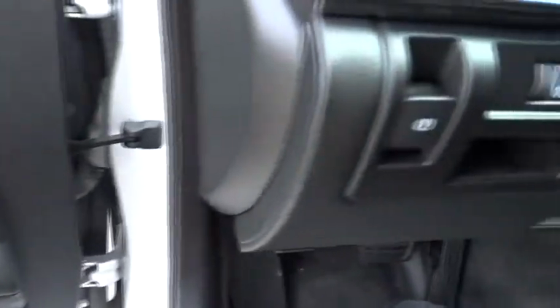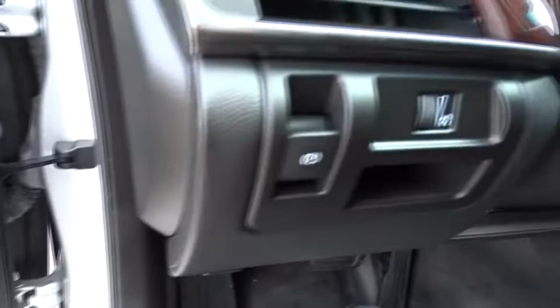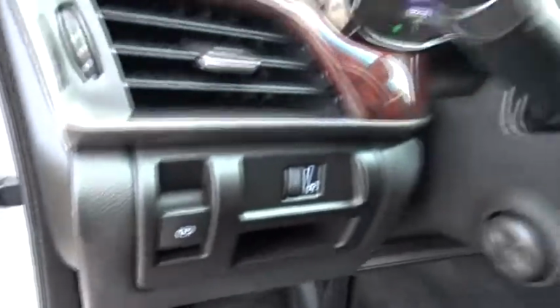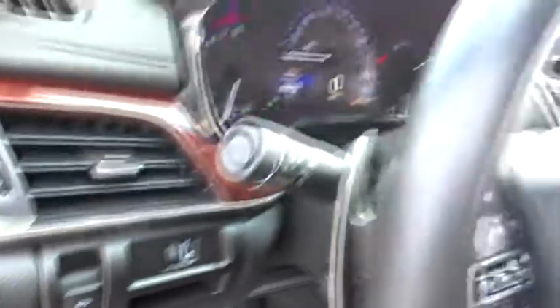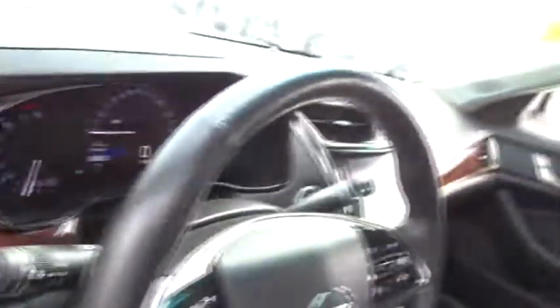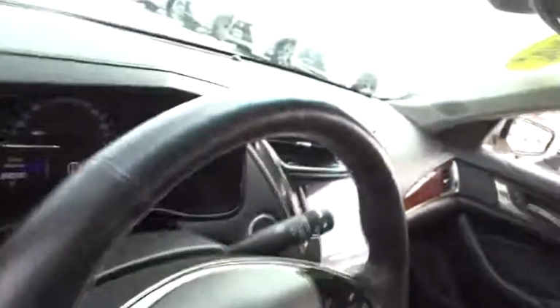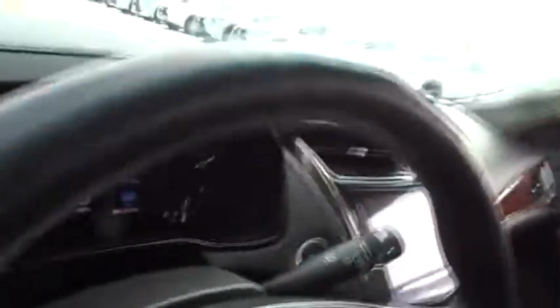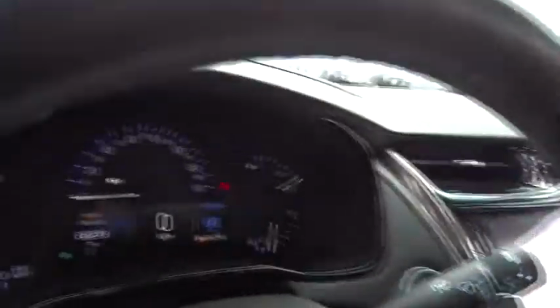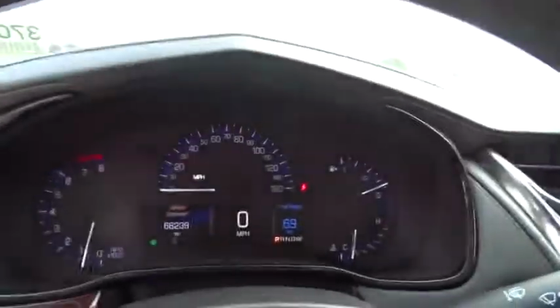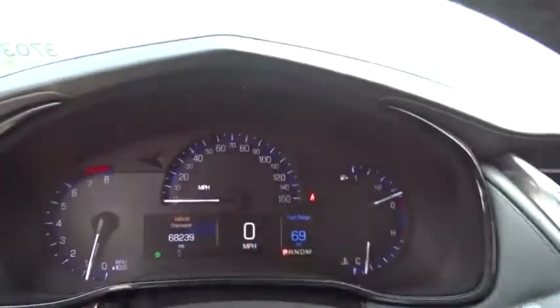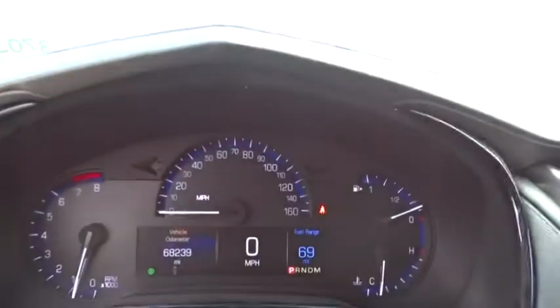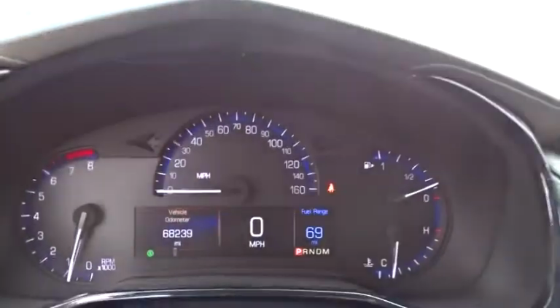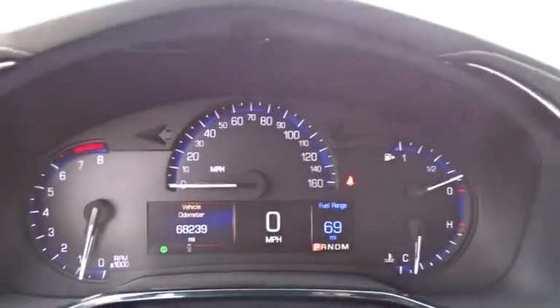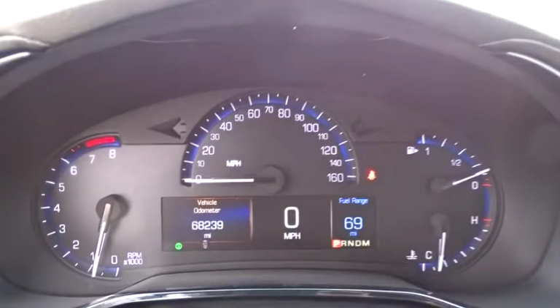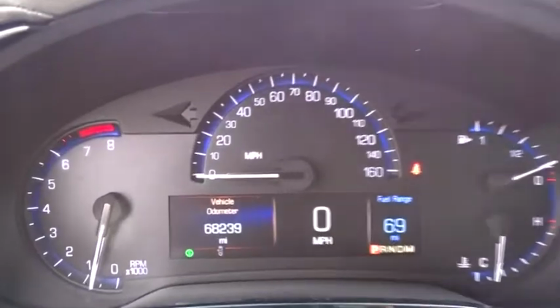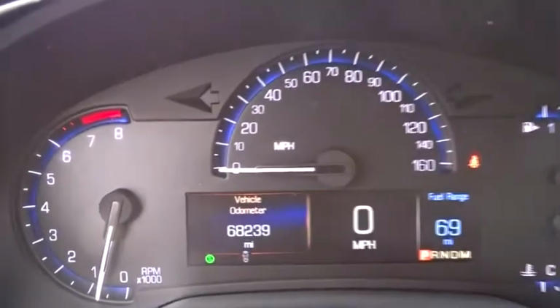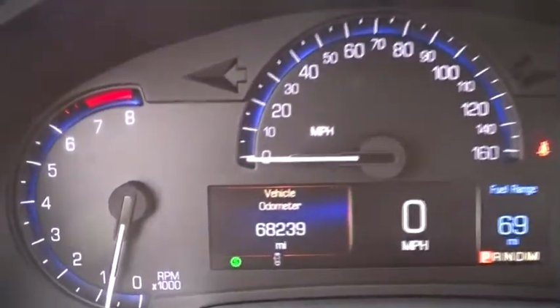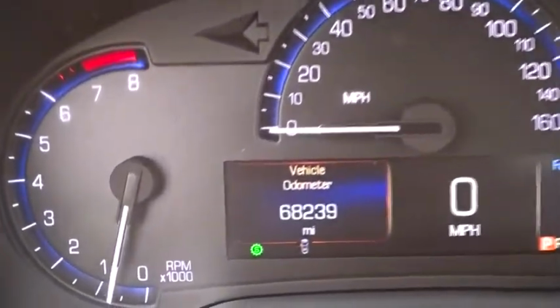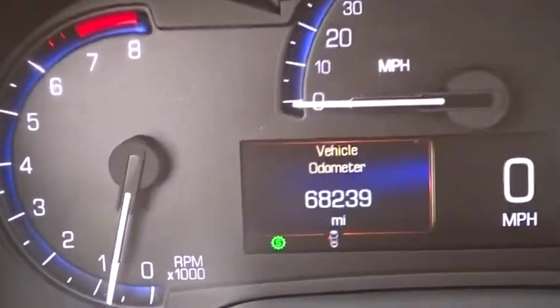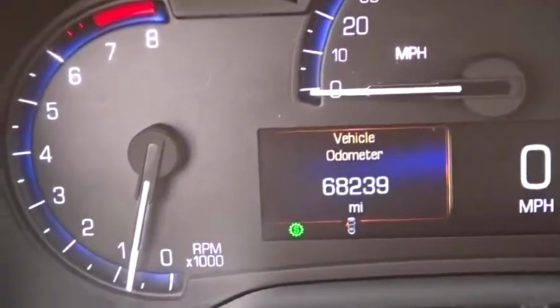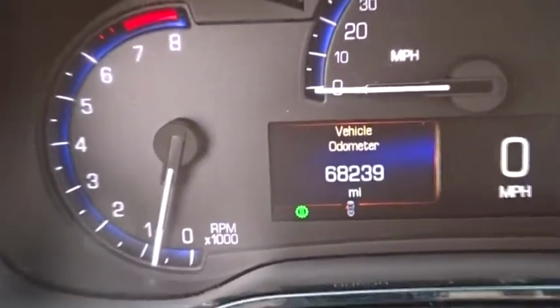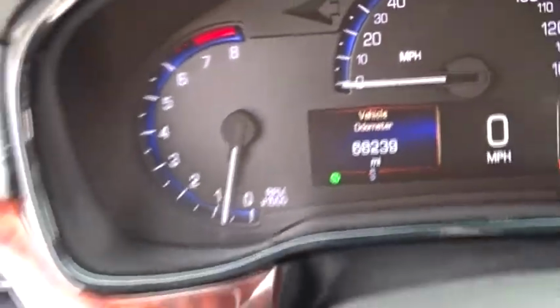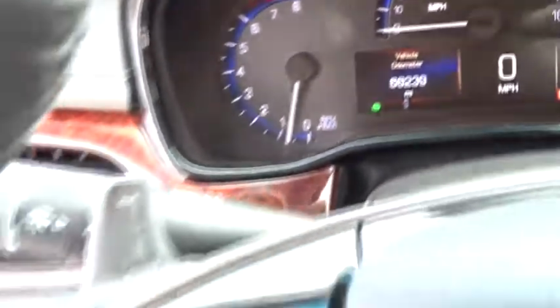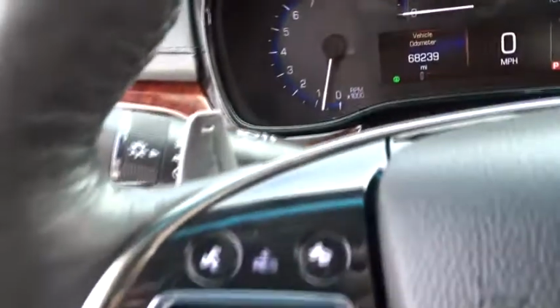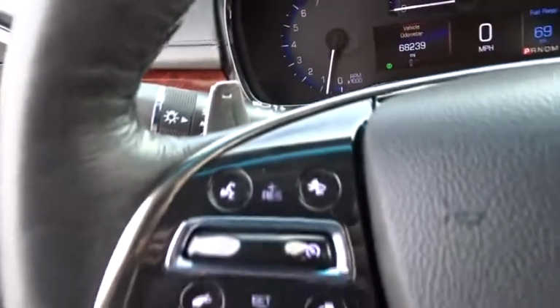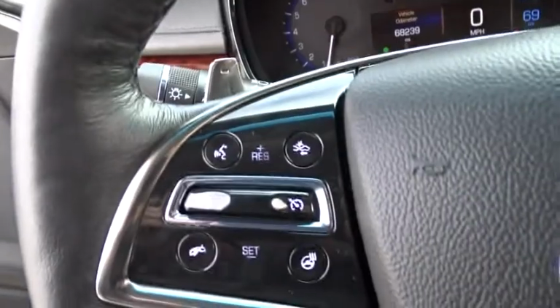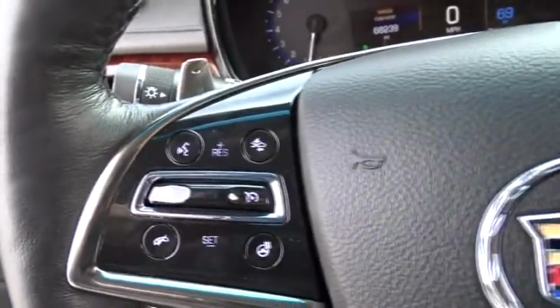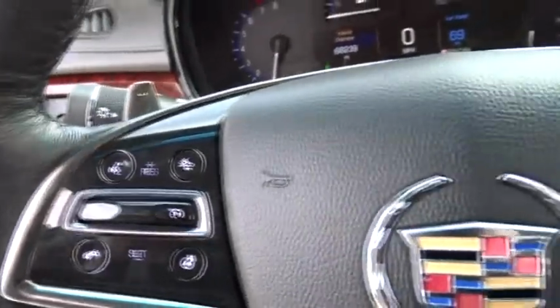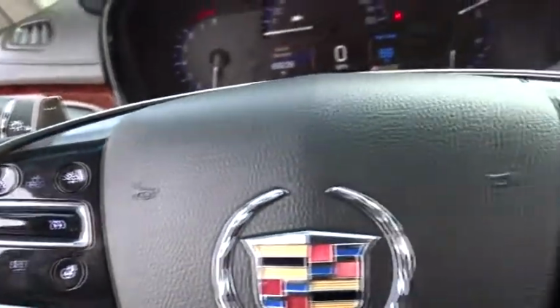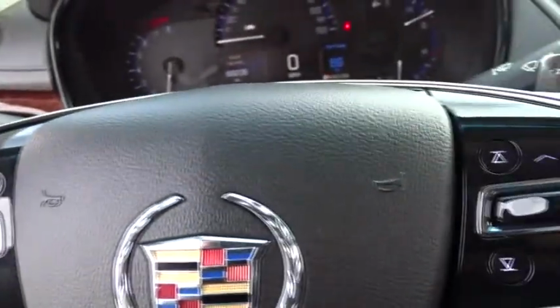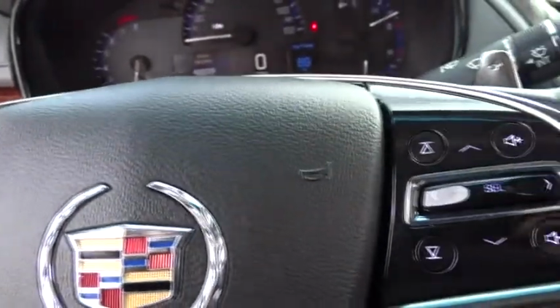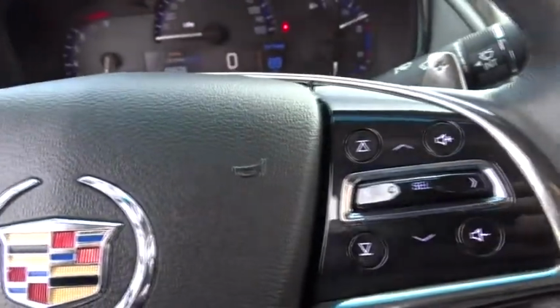Steering wheel audio controls, backup camera, lane departure warning, Bluetooth, leather-wrapped steering wheel, adjustable steering wheel, power steering, floor mats, cruise control, aluminum wheels, auto-dimming rear-view mirror, and keyless start.